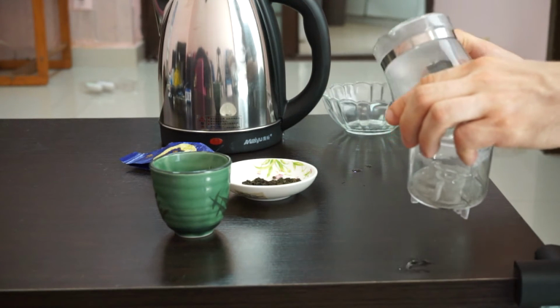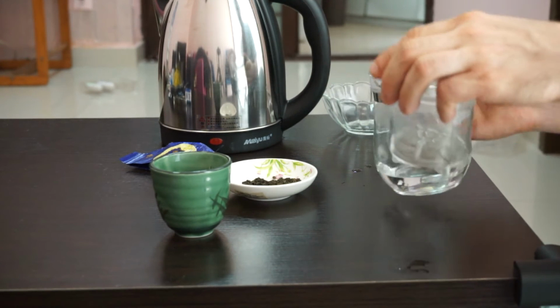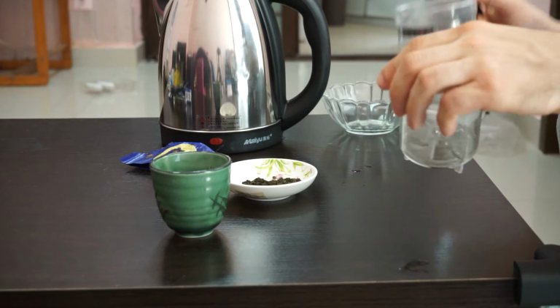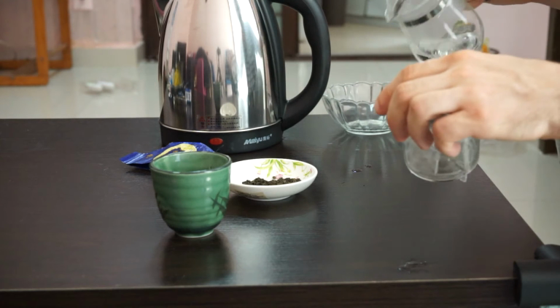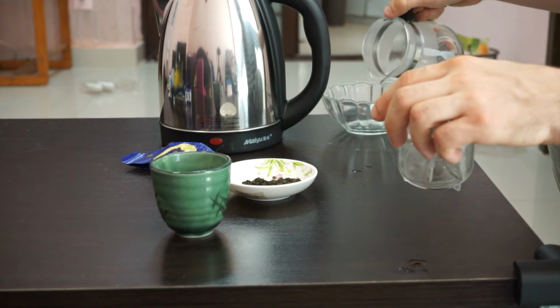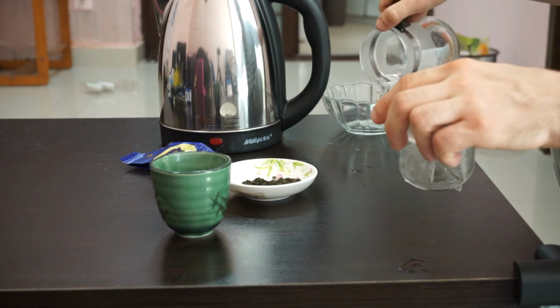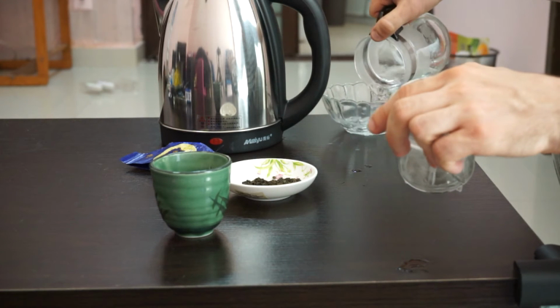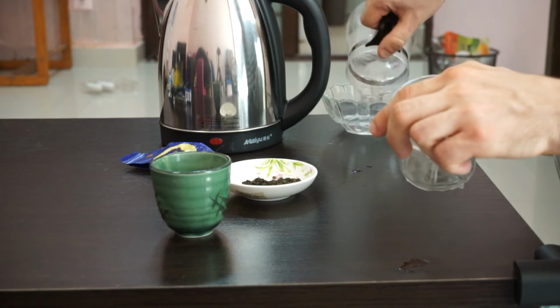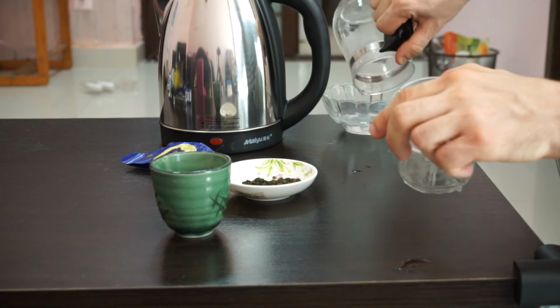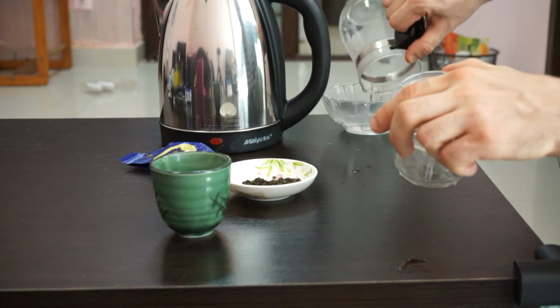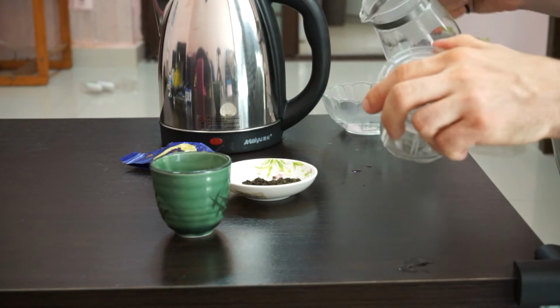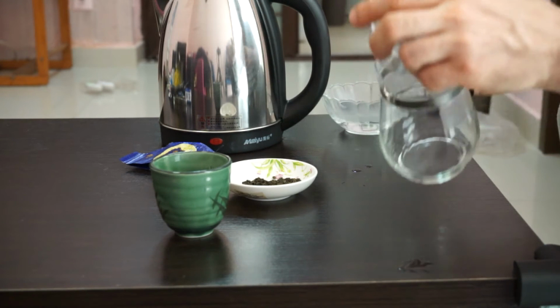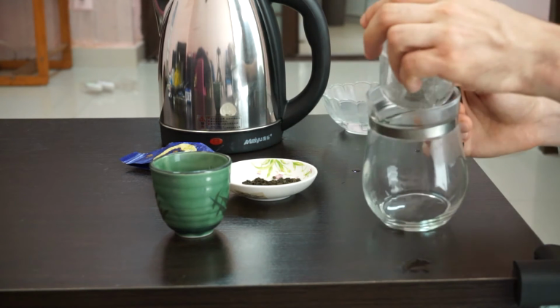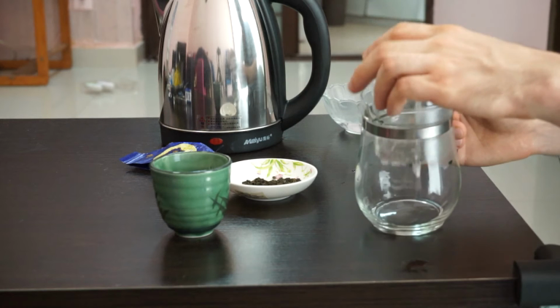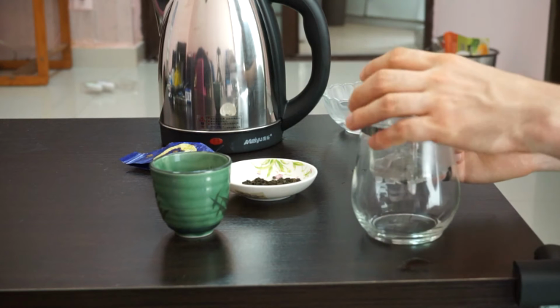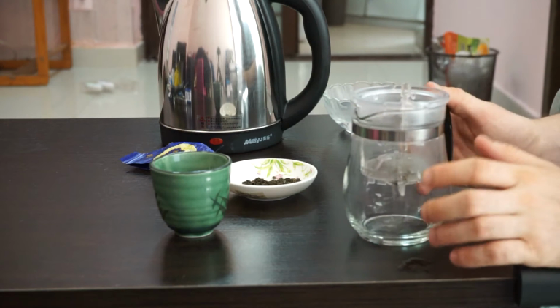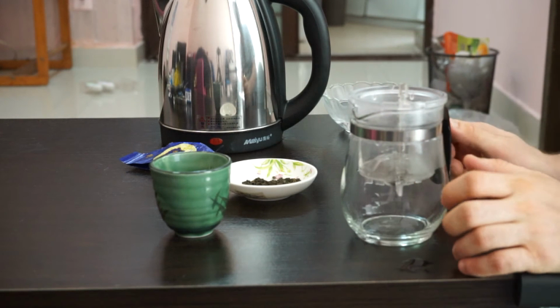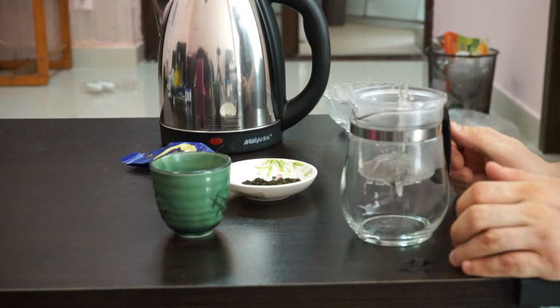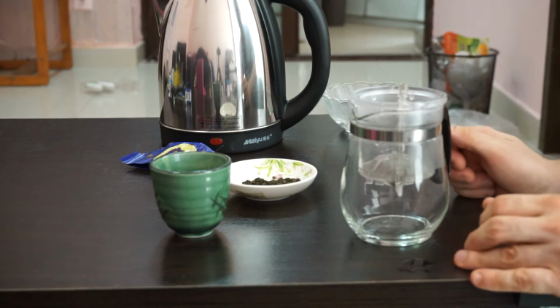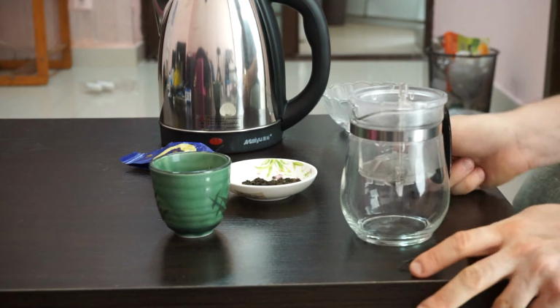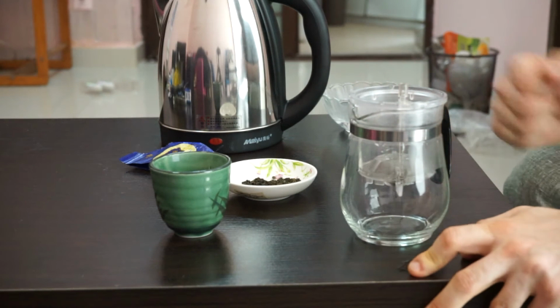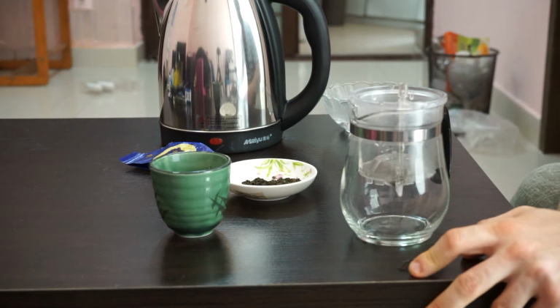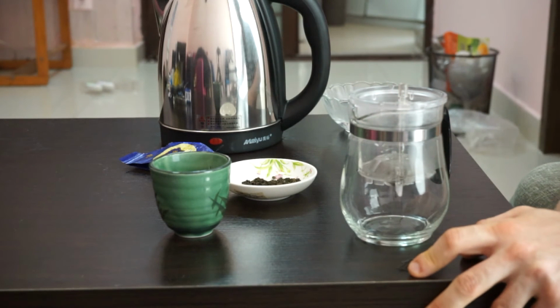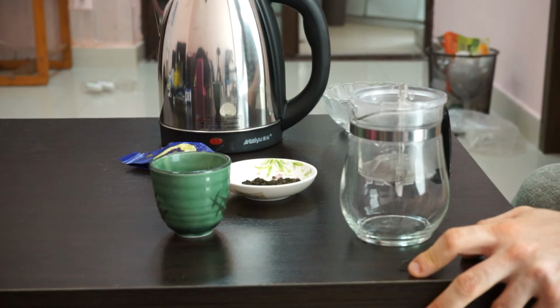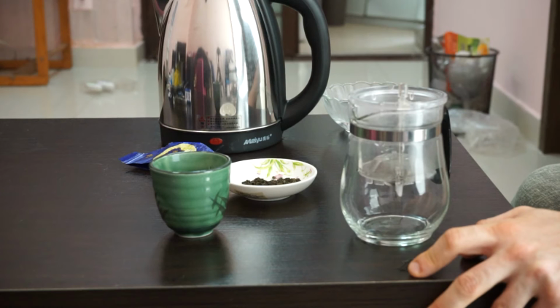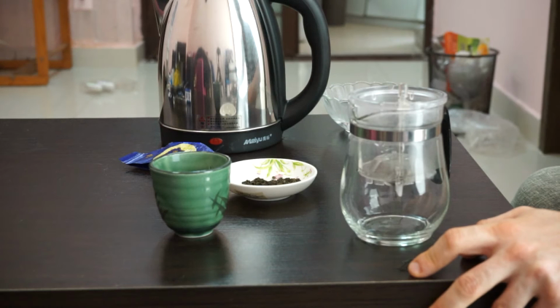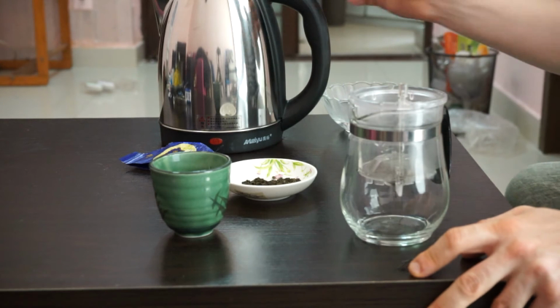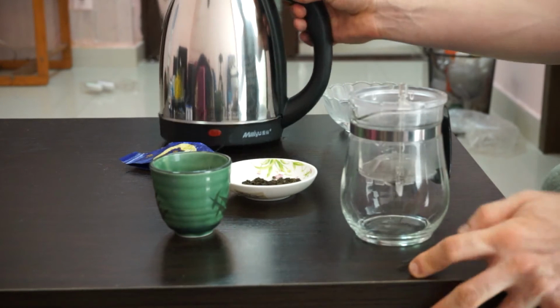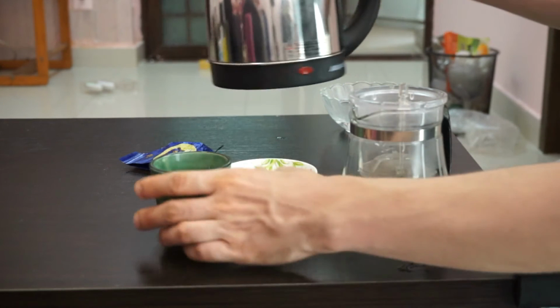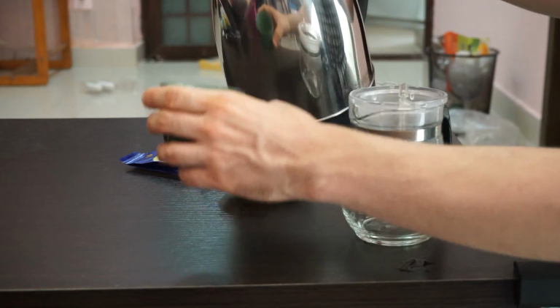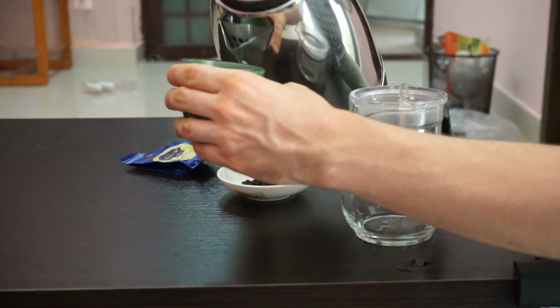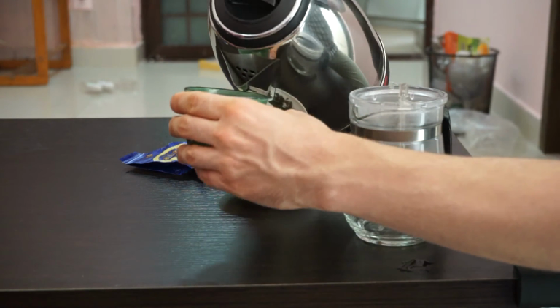For oolong tea, you generally use water that's about 95 degrees Celsius, so just below the boiling point. Since this one is closer to a green tea, I use water that's a little bit cooler, but you don't have to. It's really a matter of personal taste.